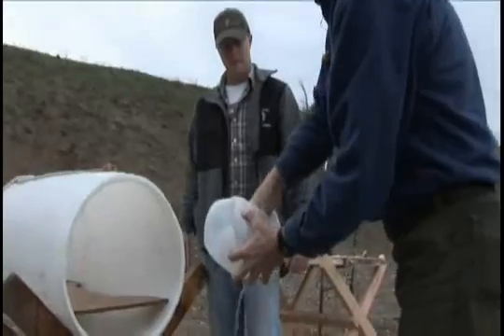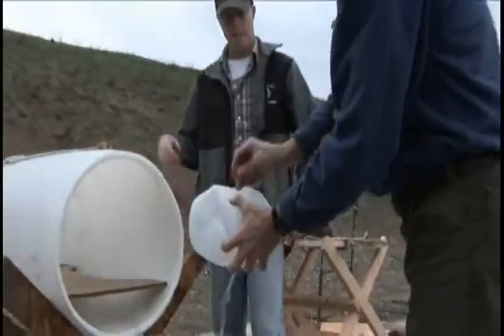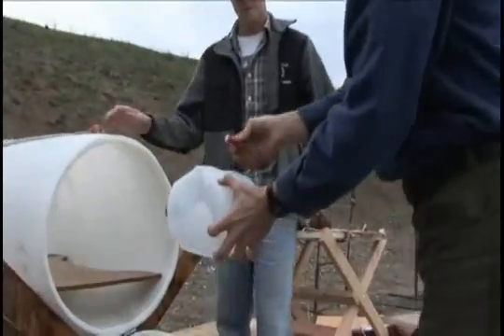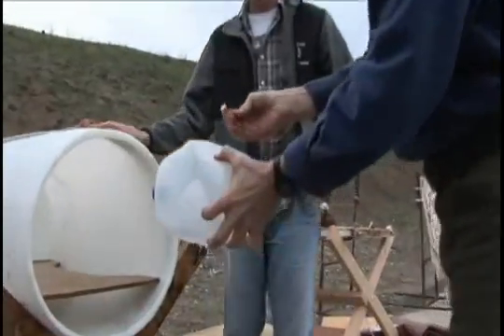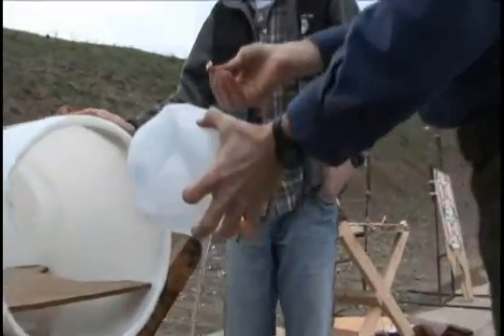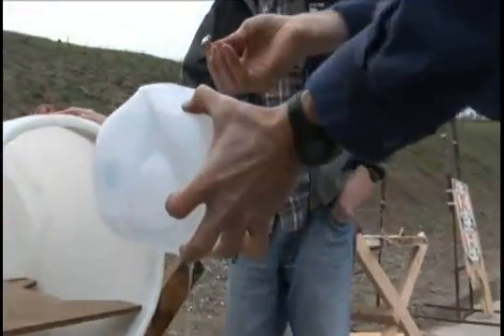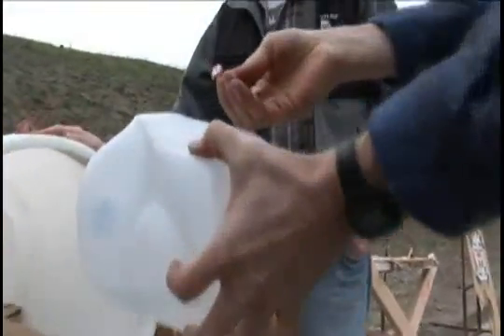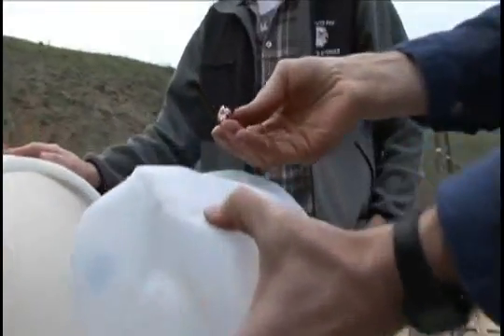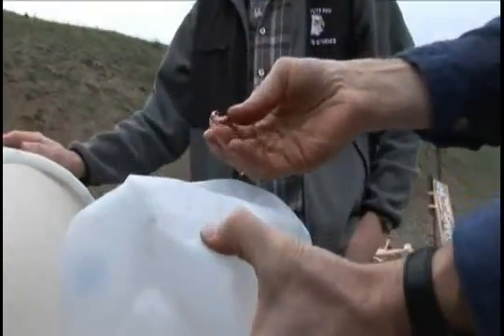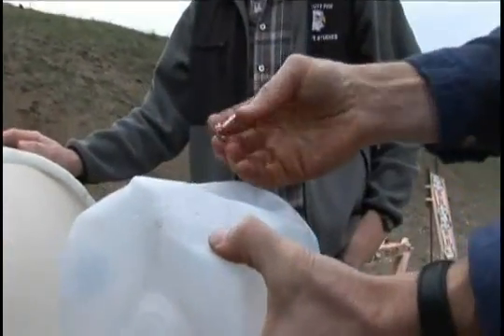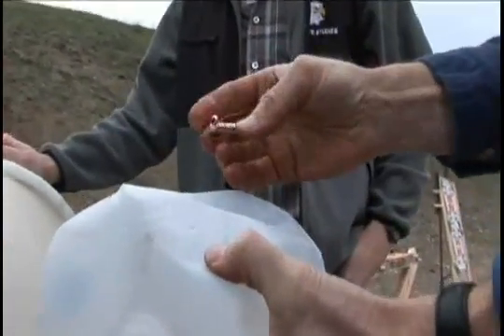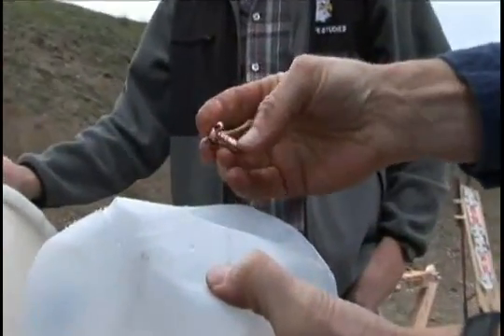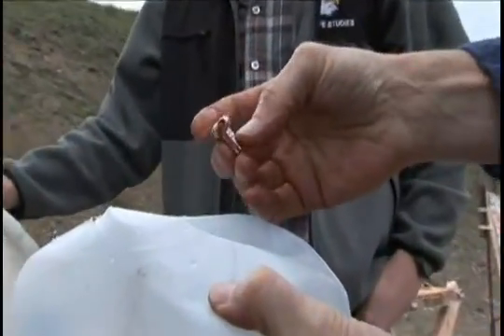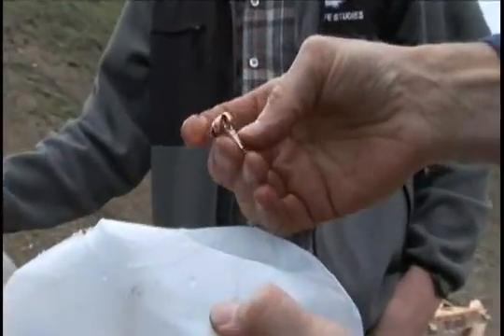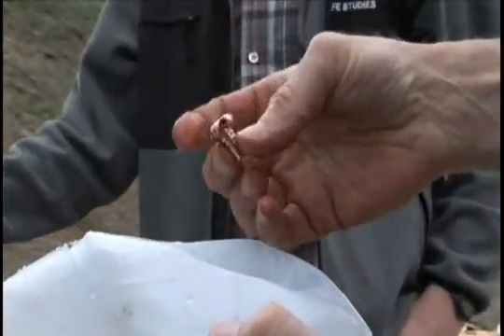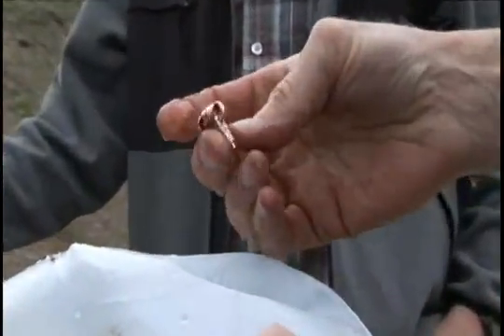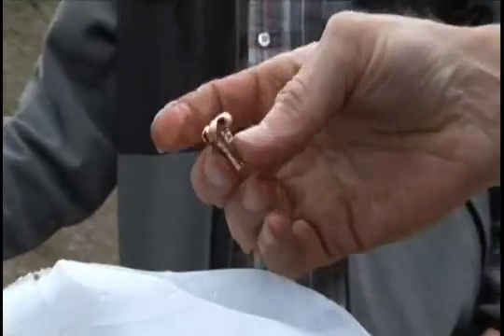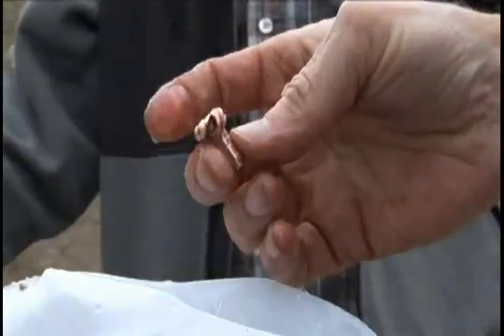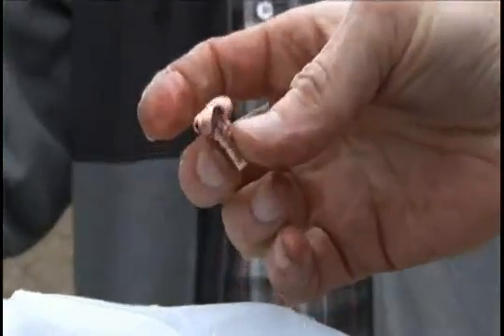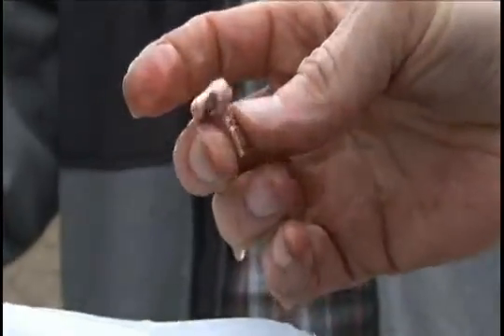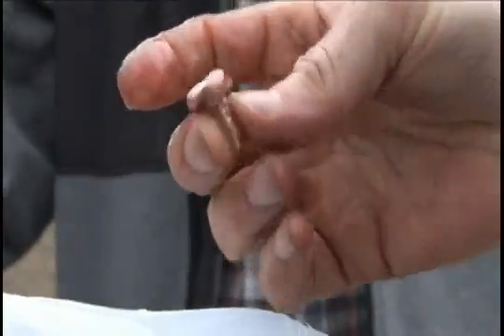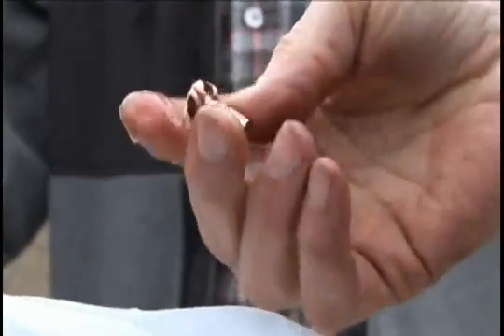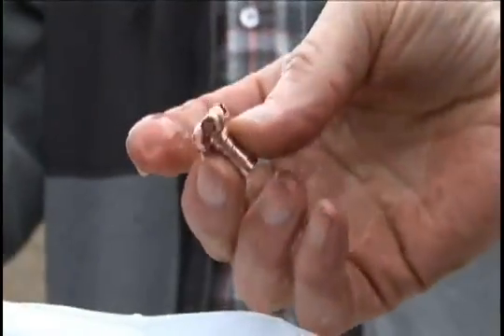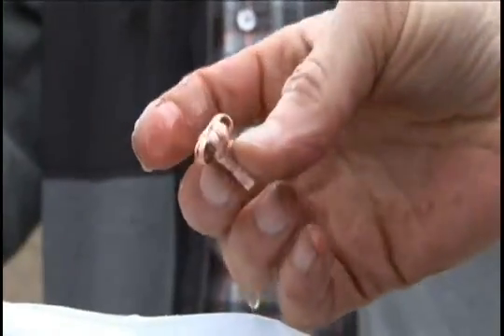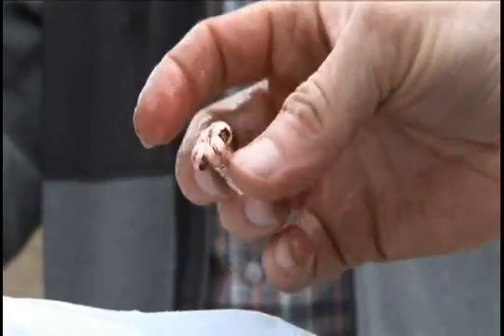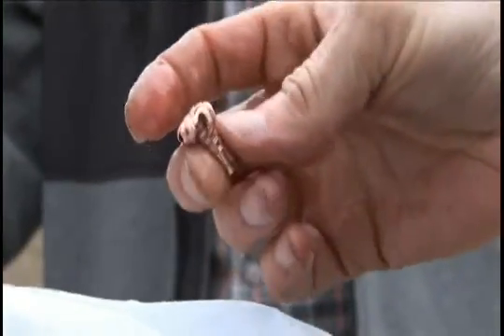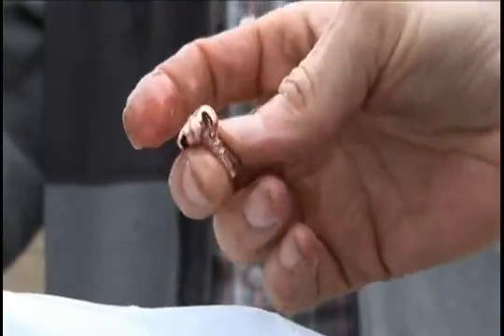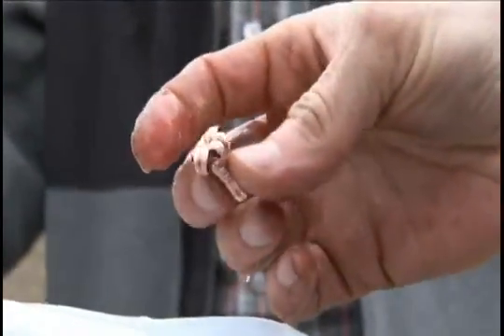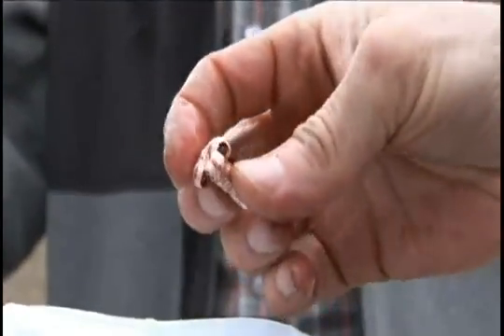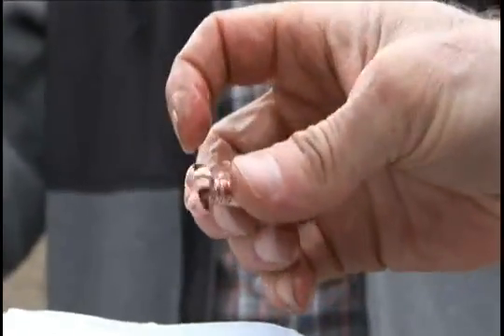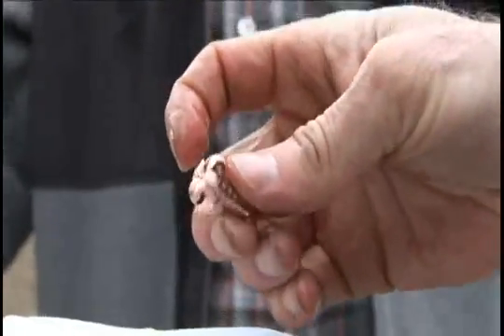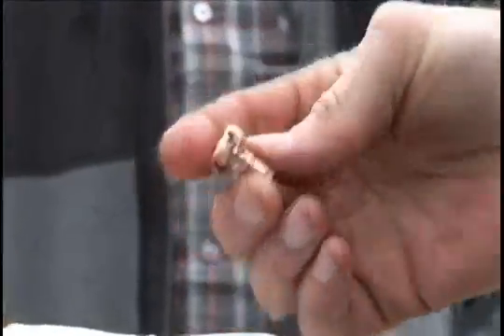And there it is, bright and shiny. When we weigh it, it probably will still have 98% of its mass — that's what they normally do.